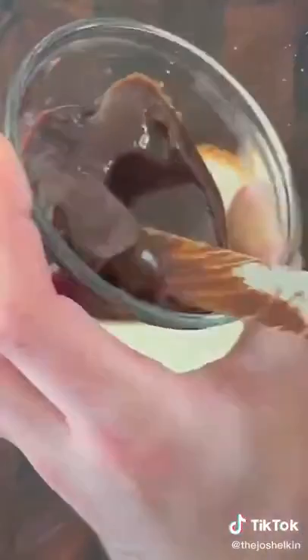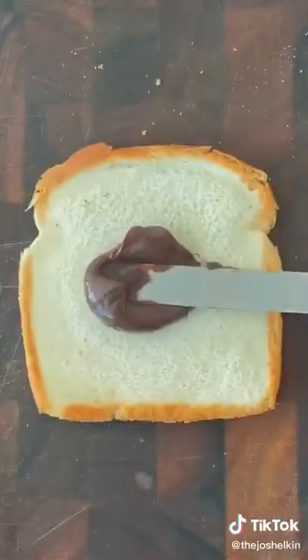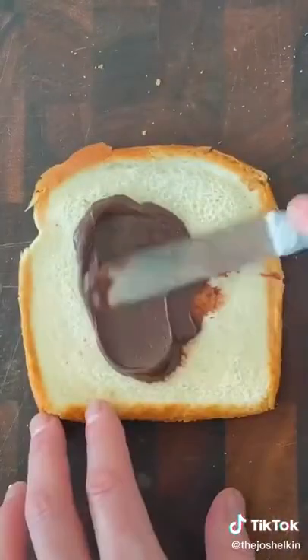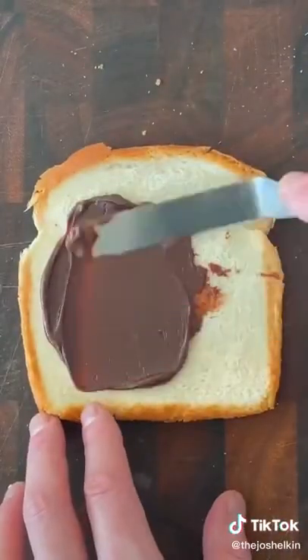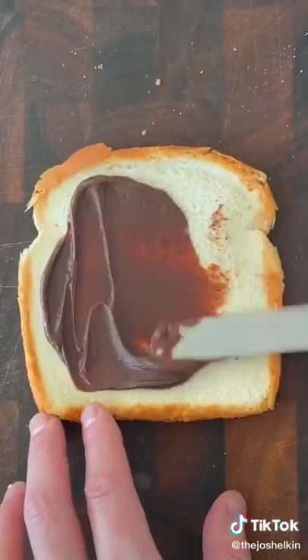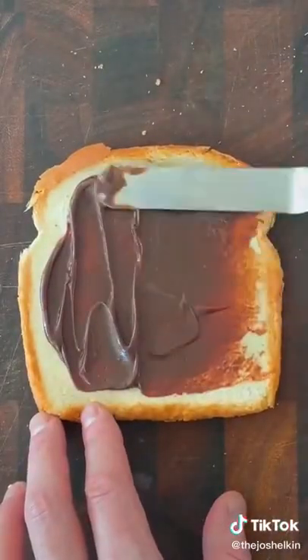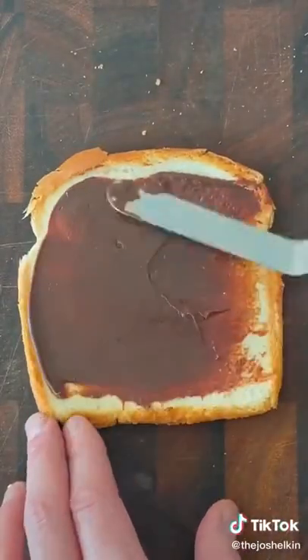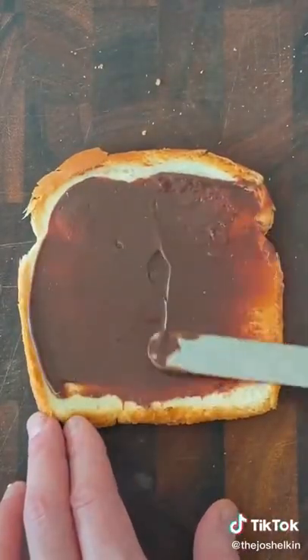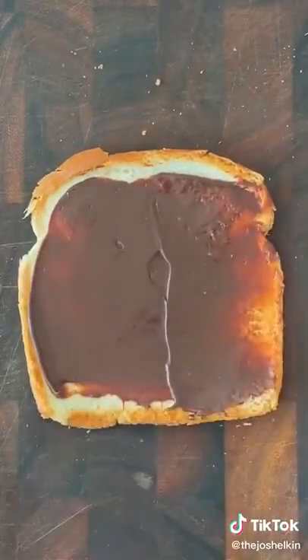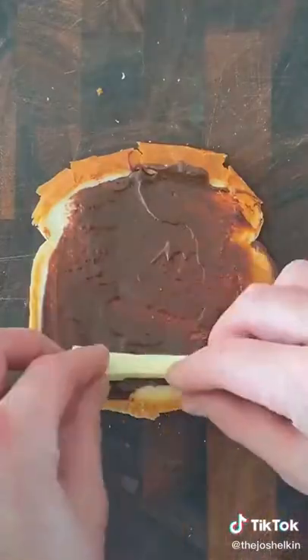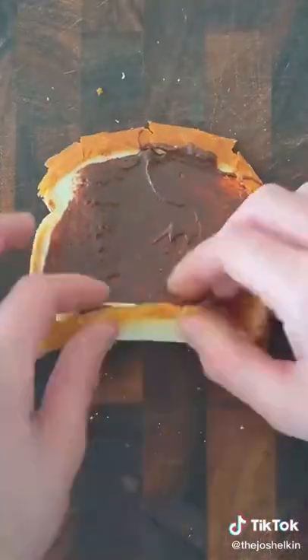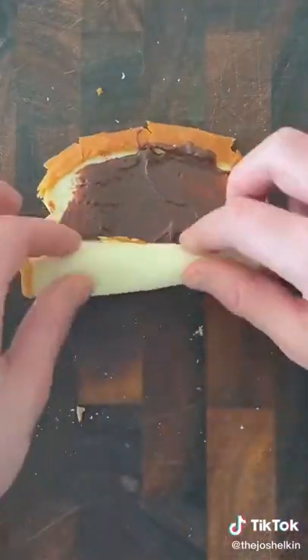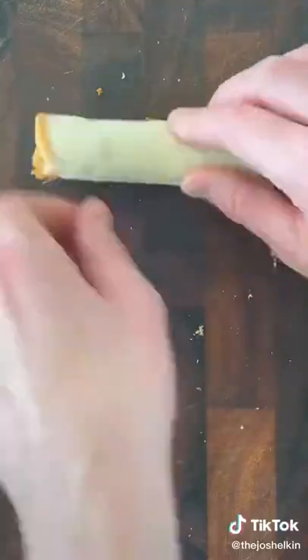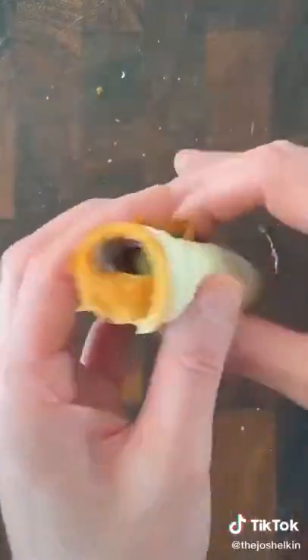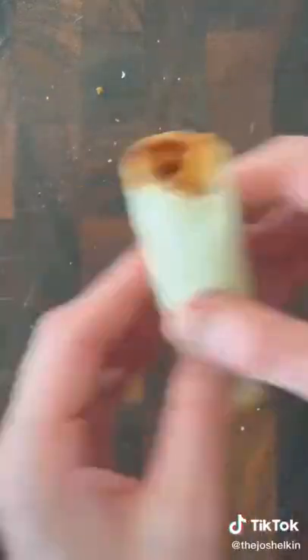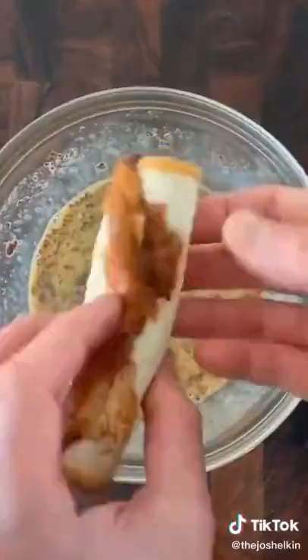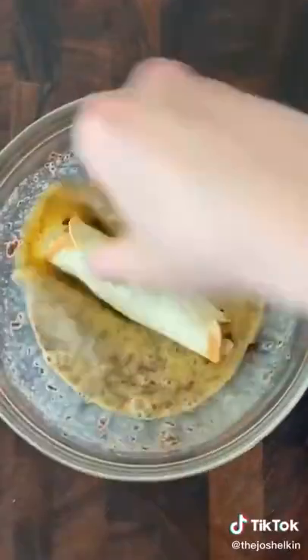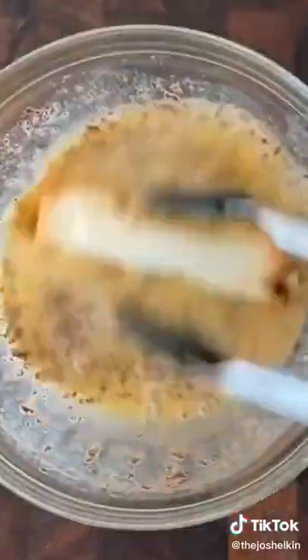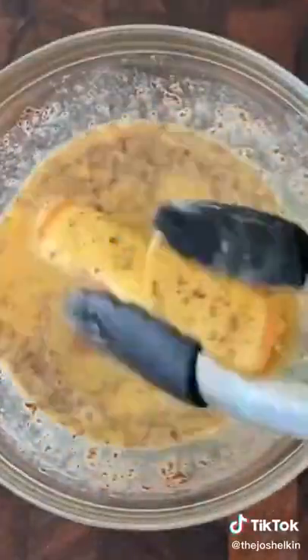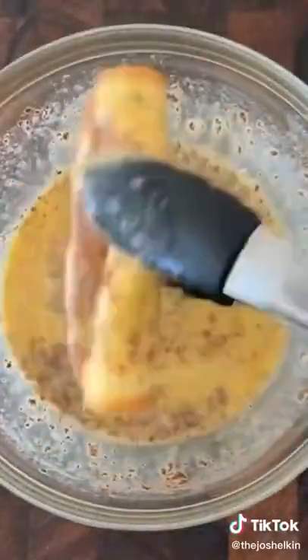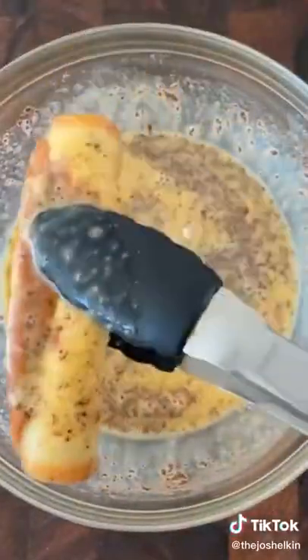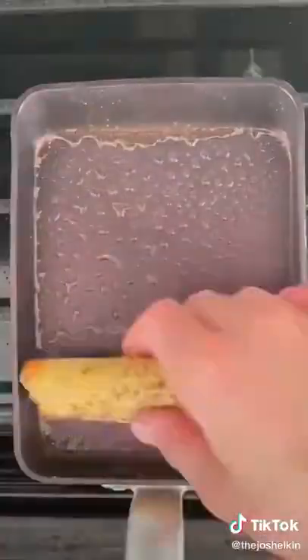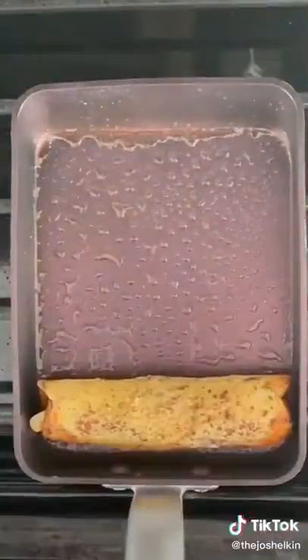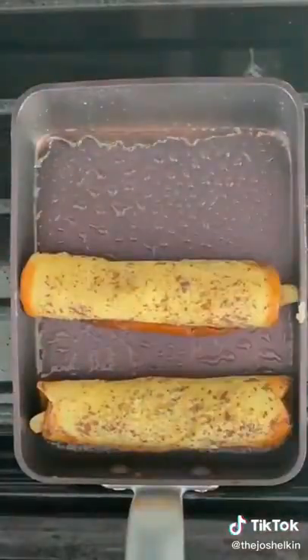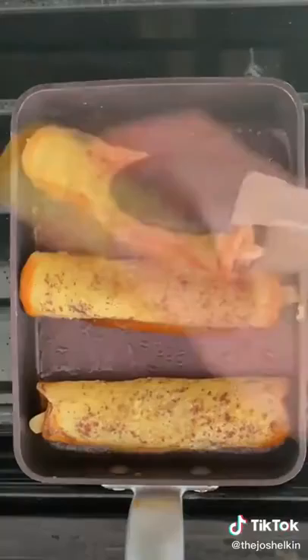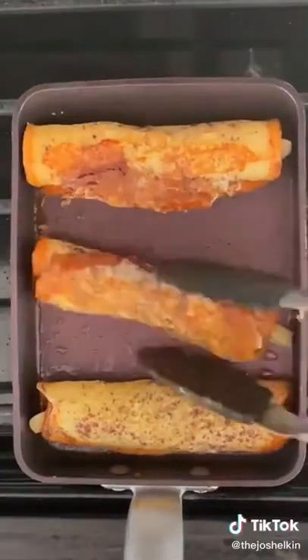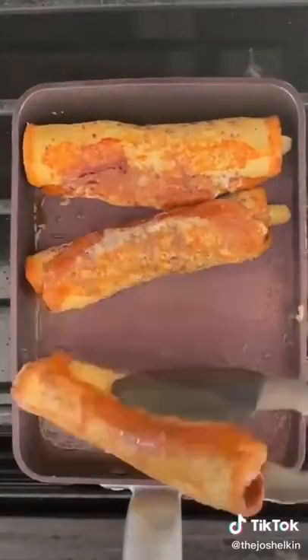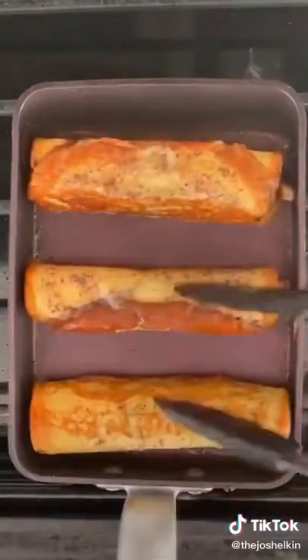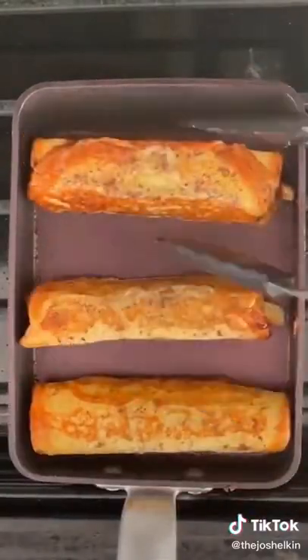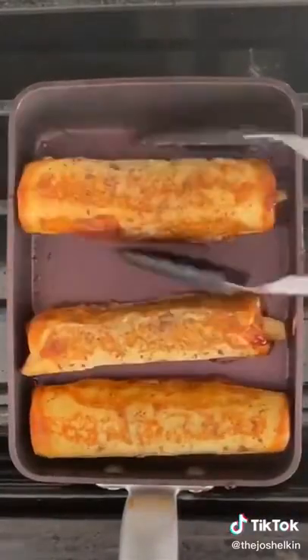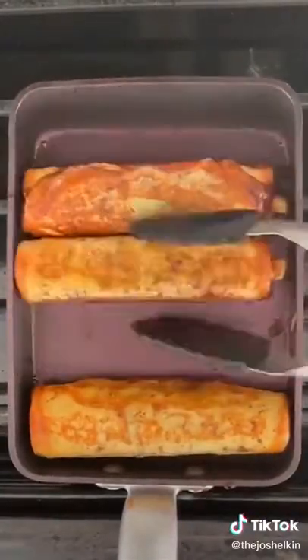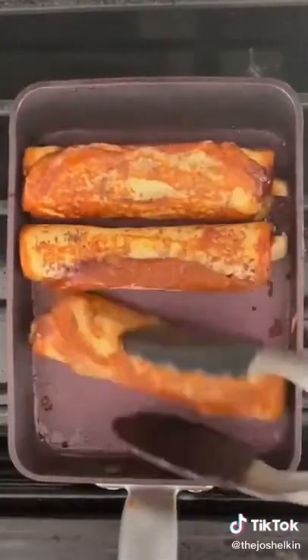Spread some chocolate ganache or some Nutella over the piece of bread. Then add a slice of banana and tightly roll the entire thing up. Add it to your egg mixture and cover it completely. Take it out of the egg mixture, letting the excess egg drip off. Fry it on all sides until each side is golden brown.